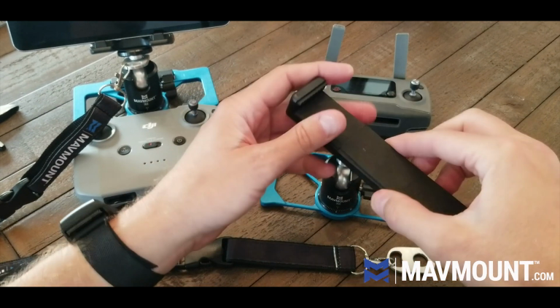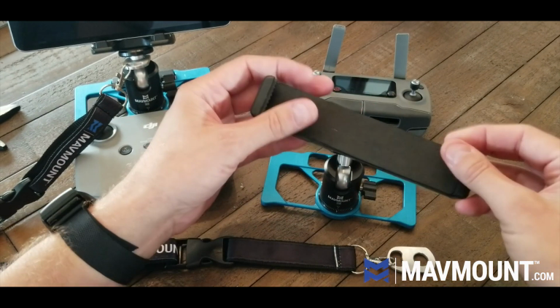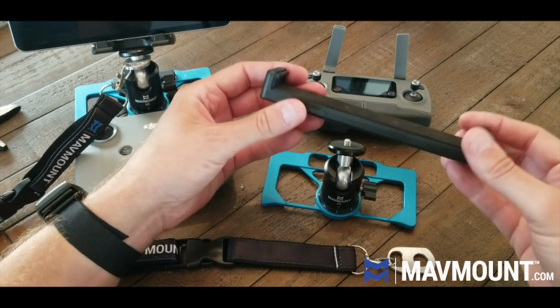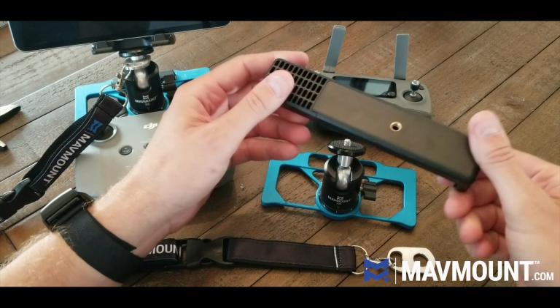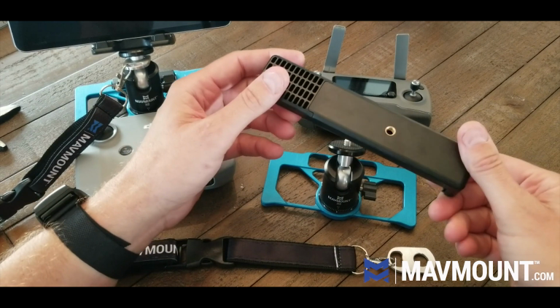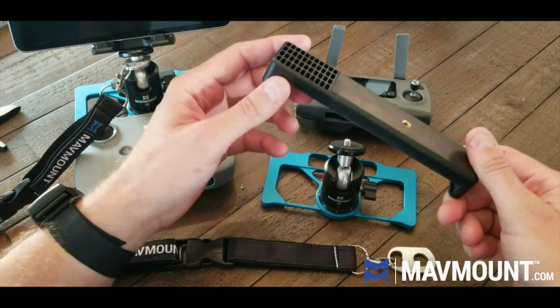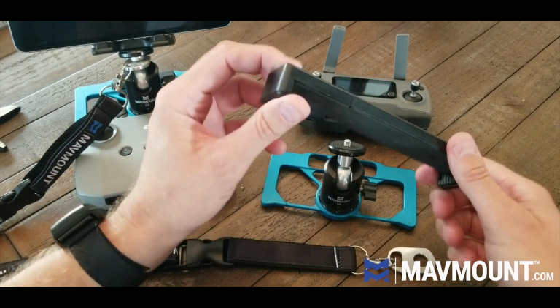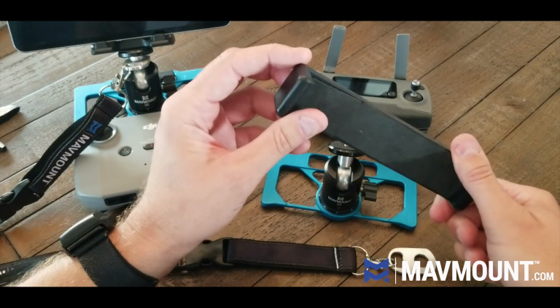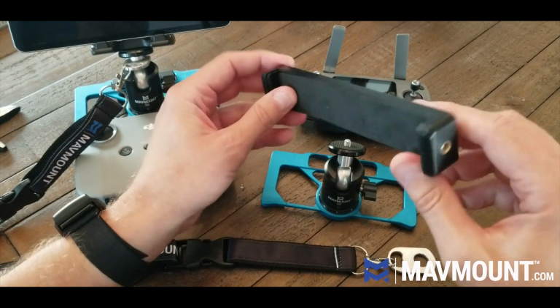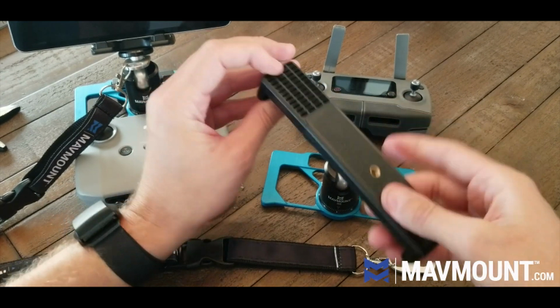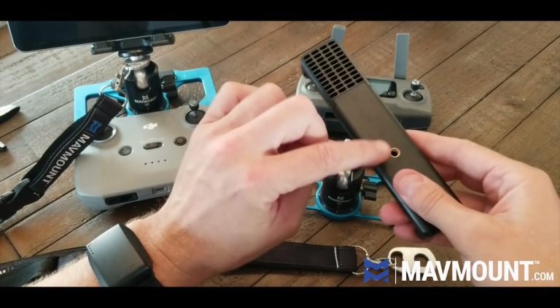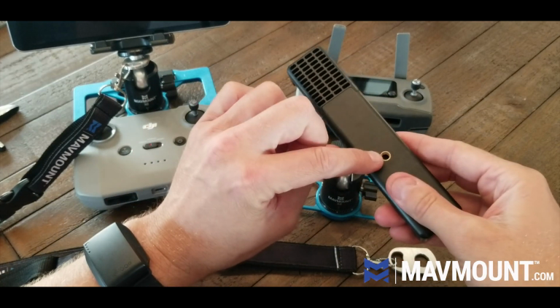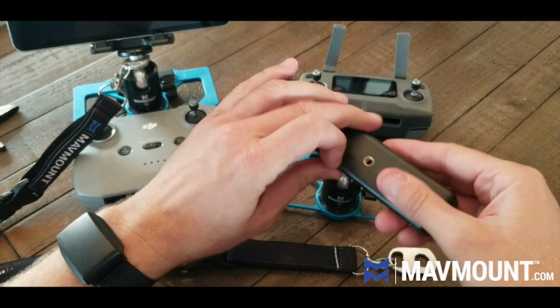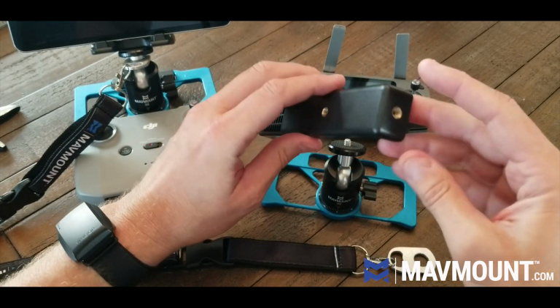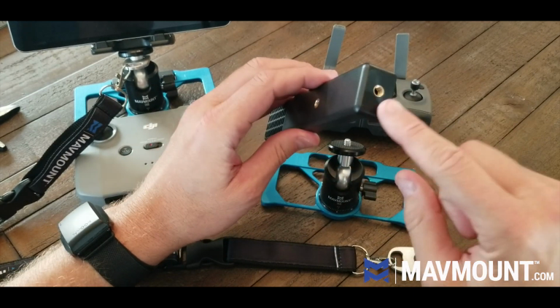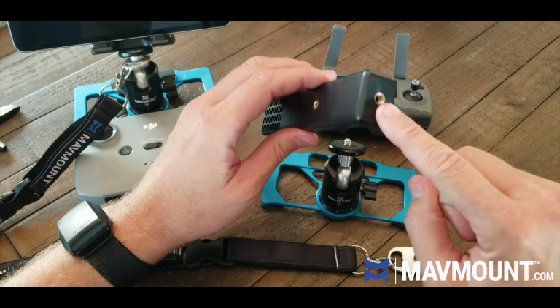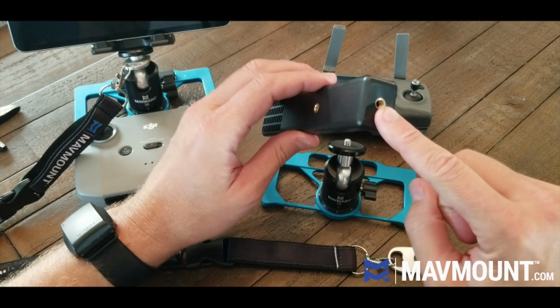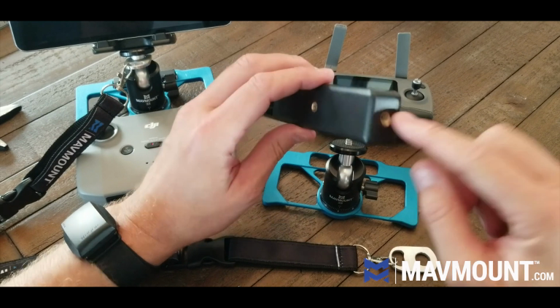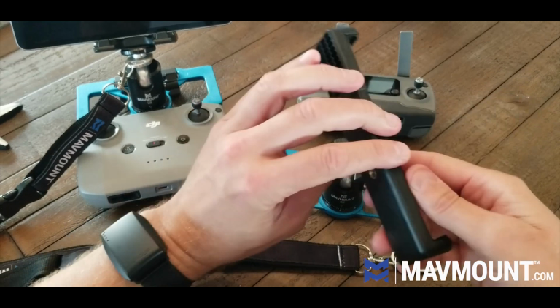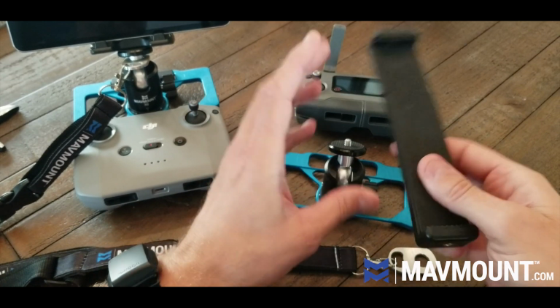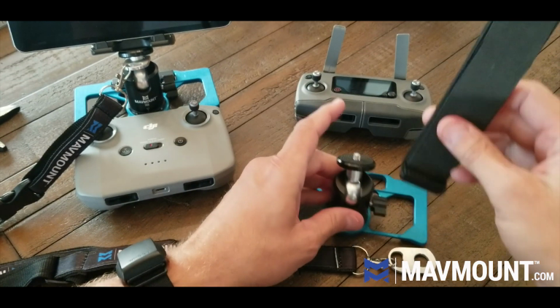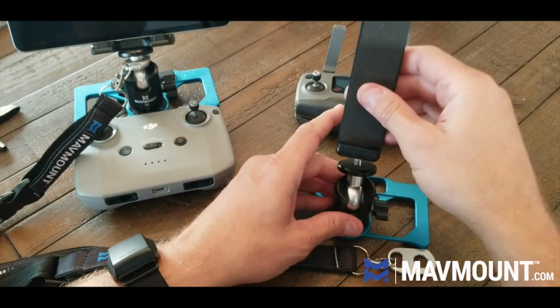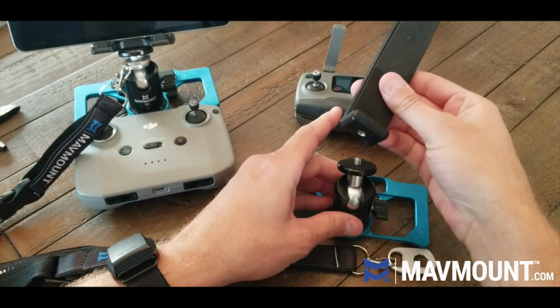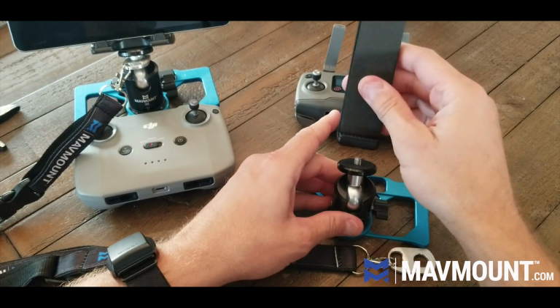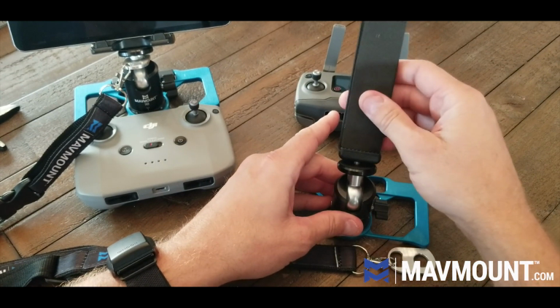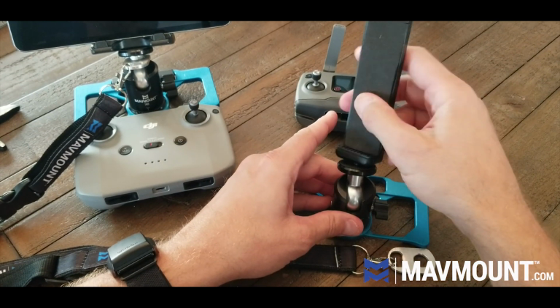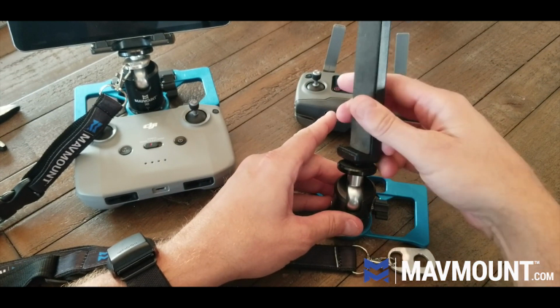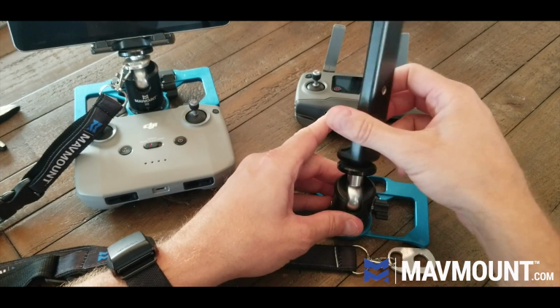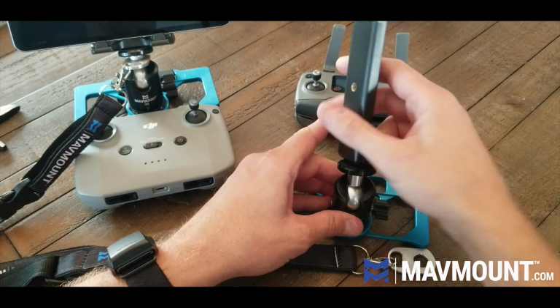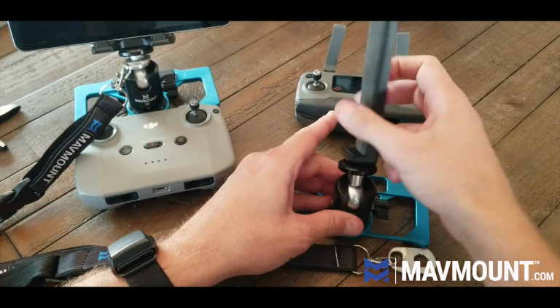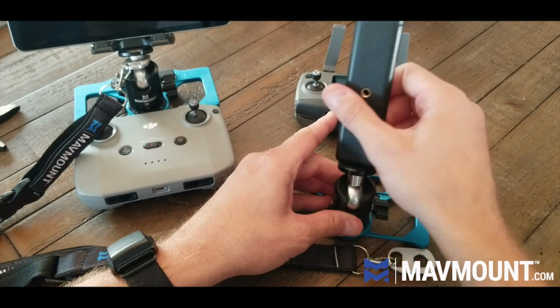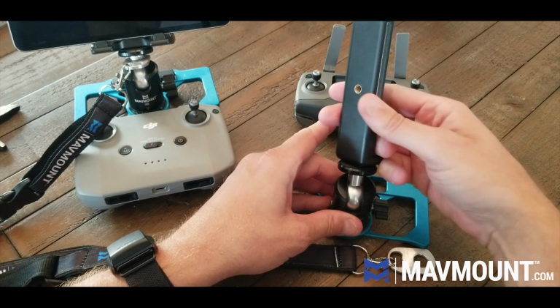Then you take your clamp — I've got a 160 to 180 here. It has two mounts; most of them do. Refer to our sizing chart for where the mounts are on all these. And you're just going to screw that on clockwise.